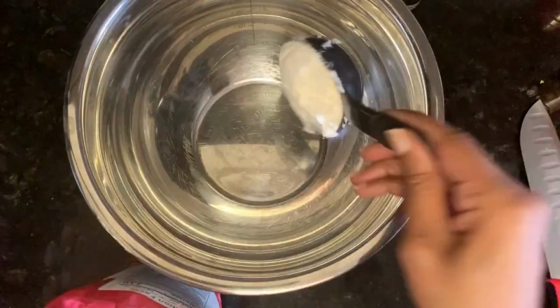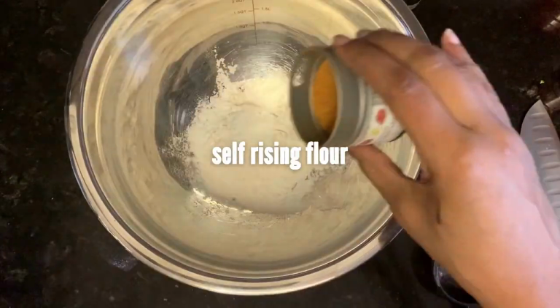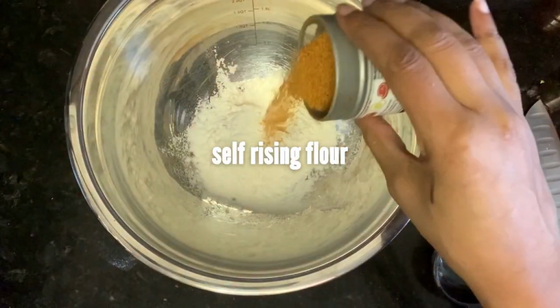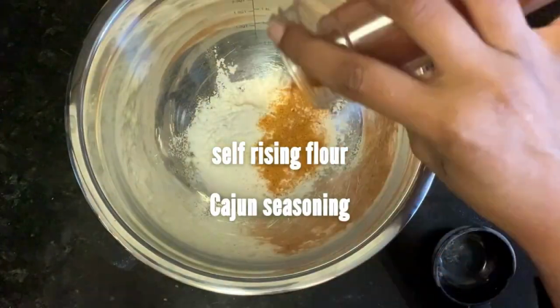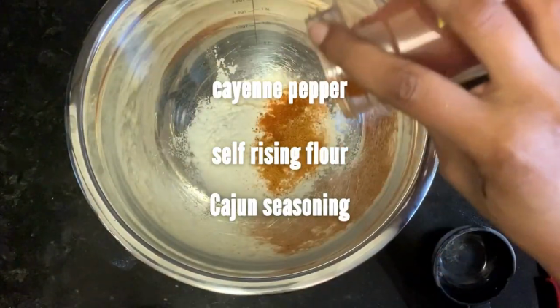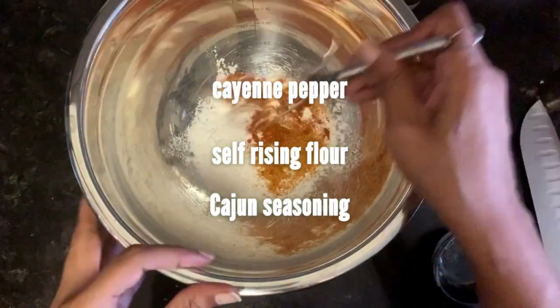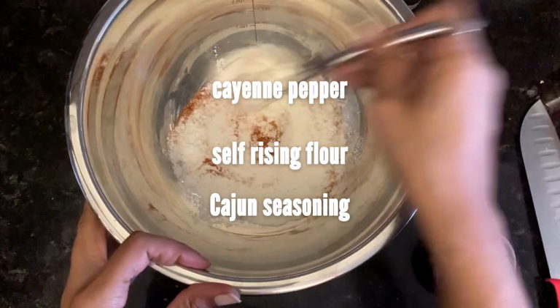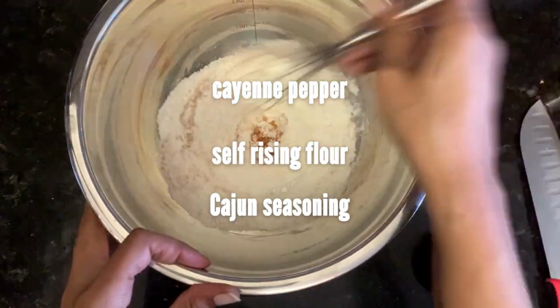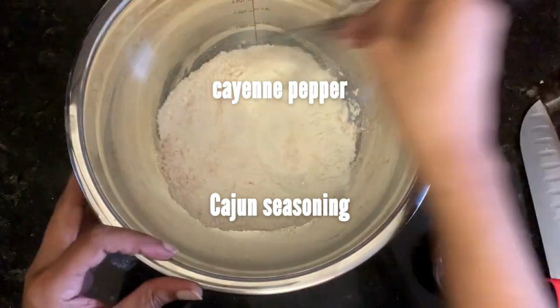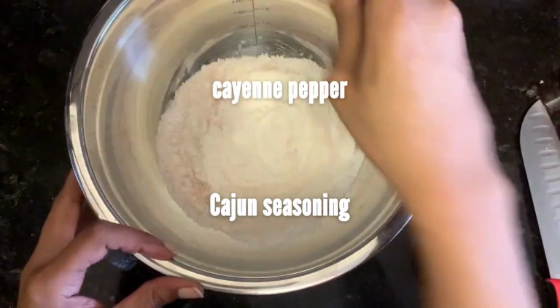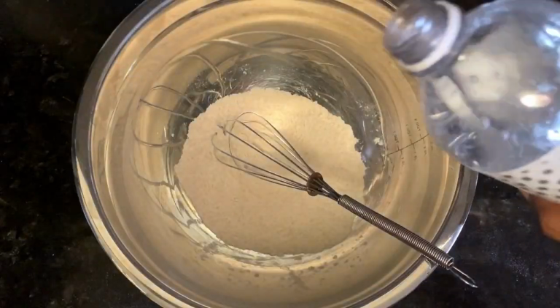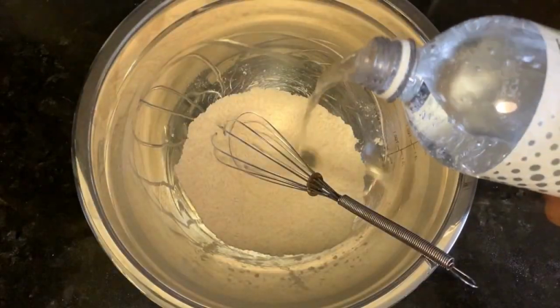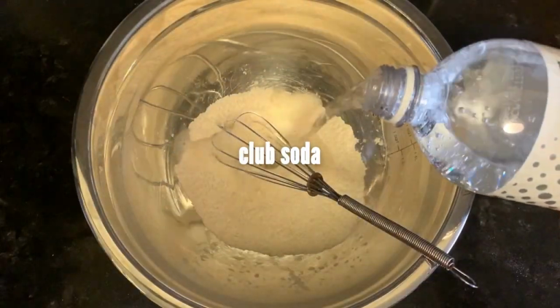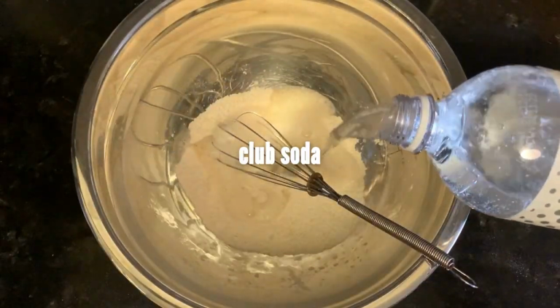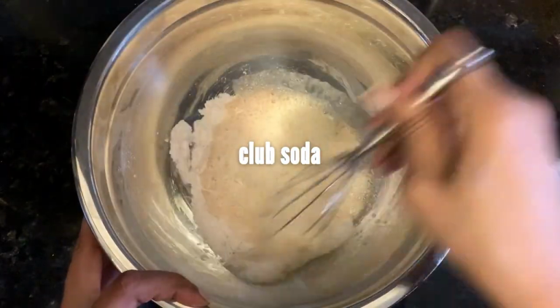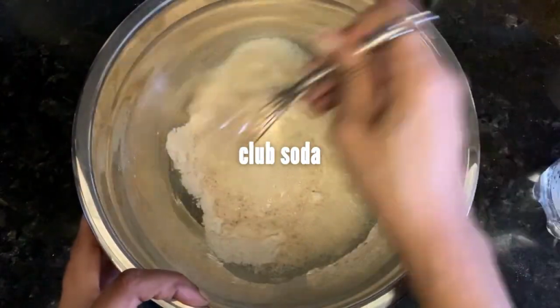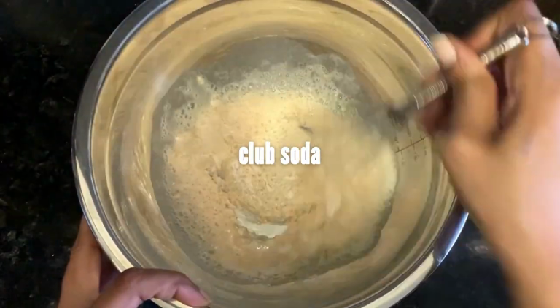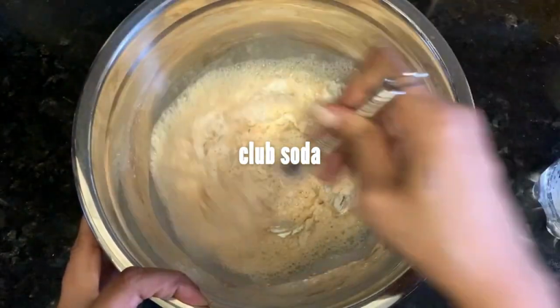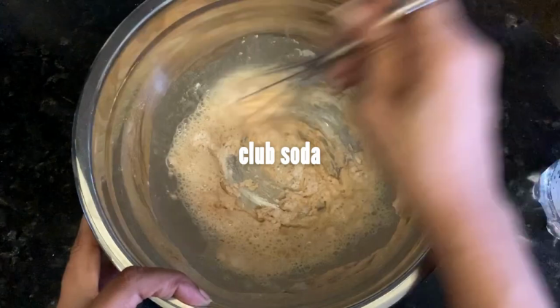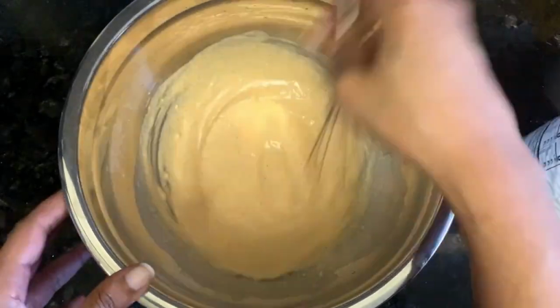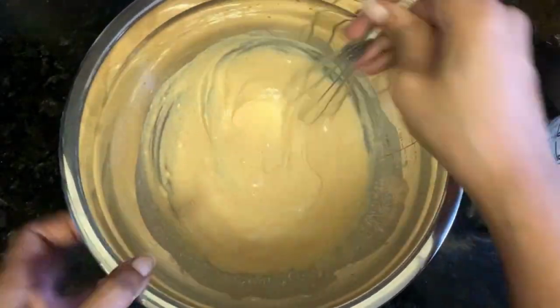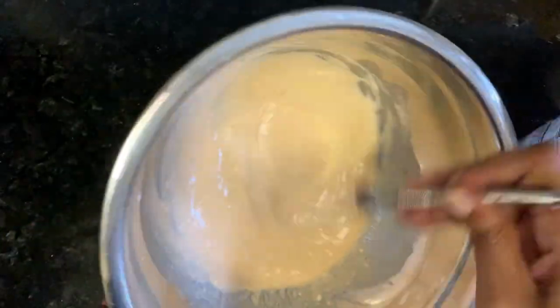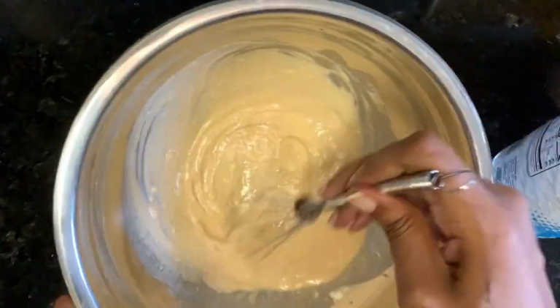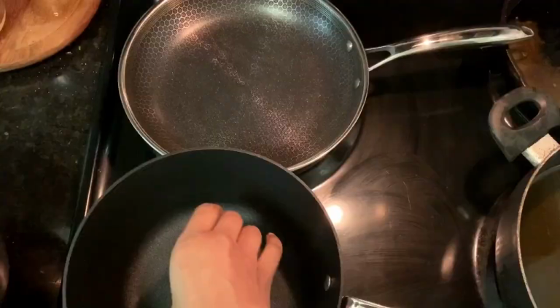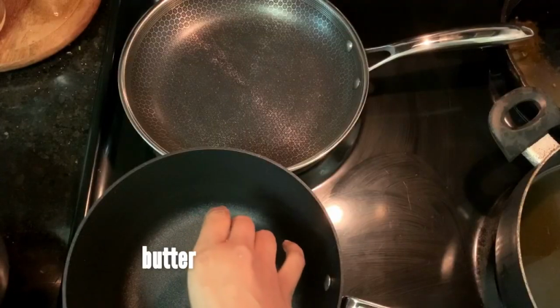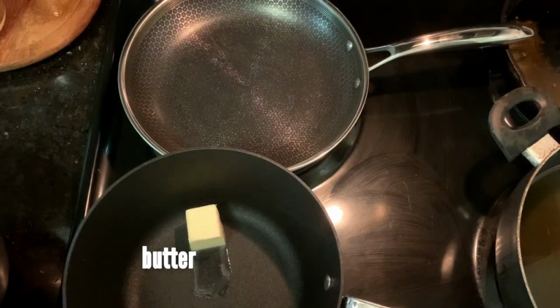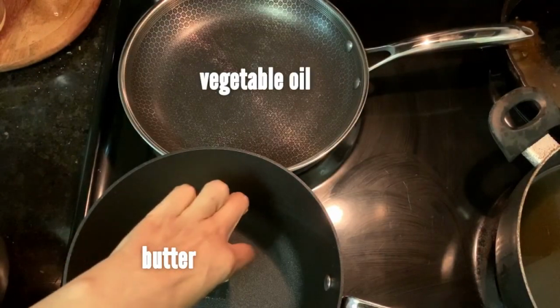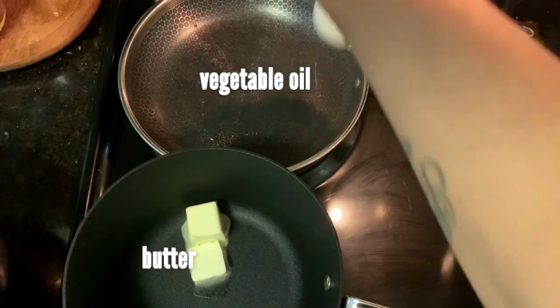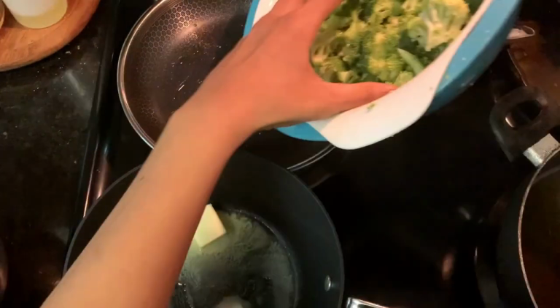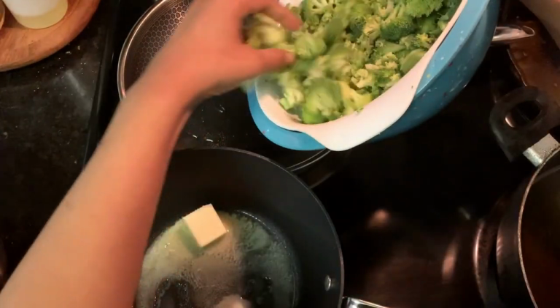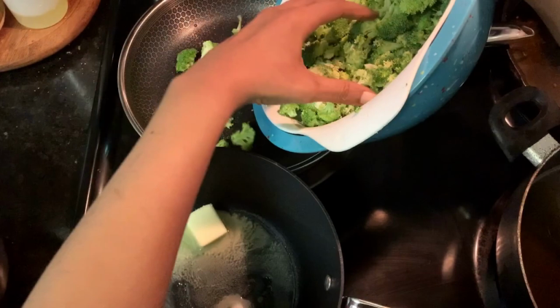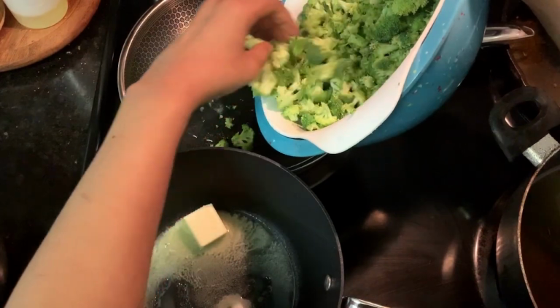Then we're going to make the batter for our potatoes: self-rising flour, some seasonings, and club soda. Set it aside while we make the toppings. Like I said earlier, we're topping it with a broccoli cheddar cheese sauce, chicken, and more broccoli.